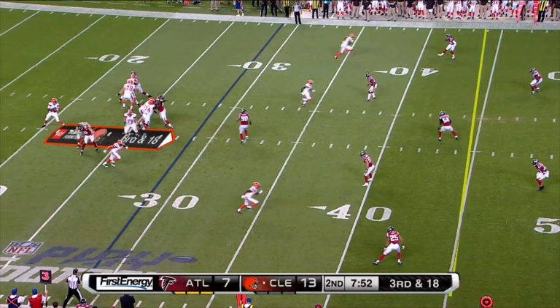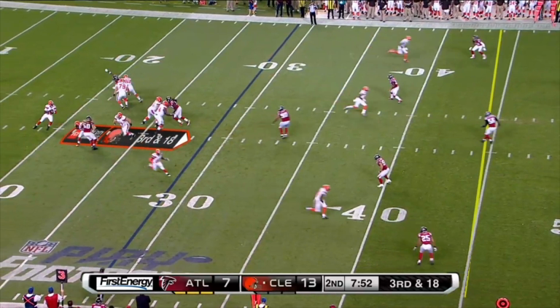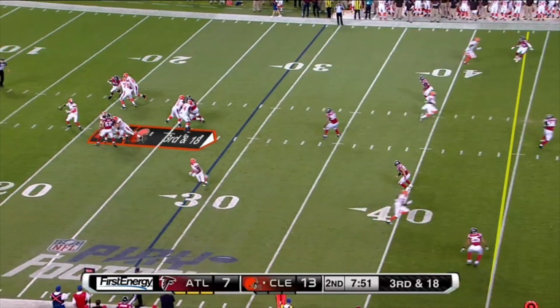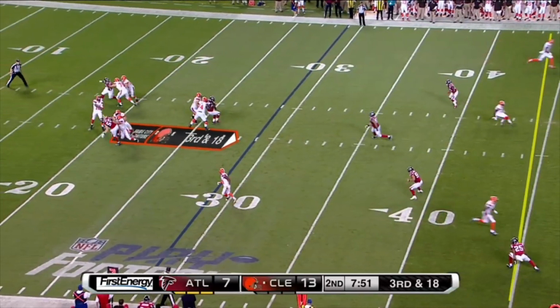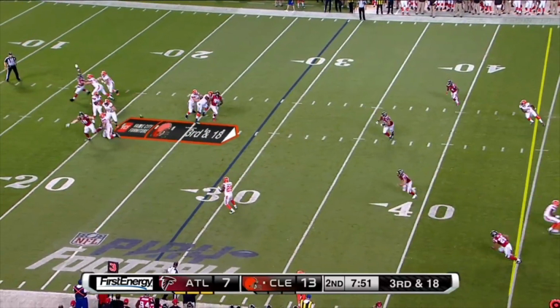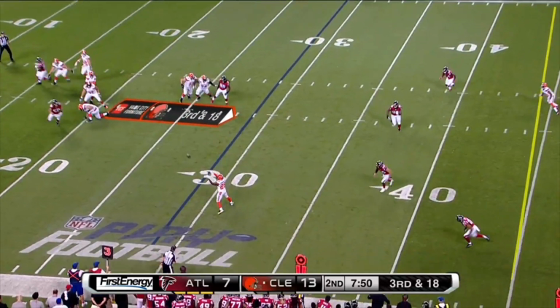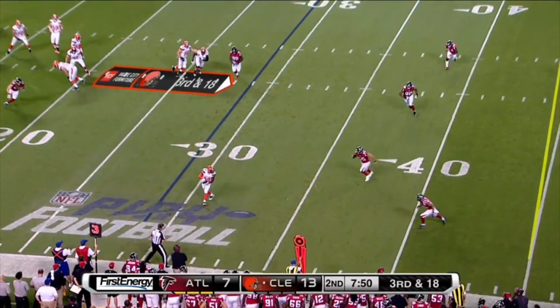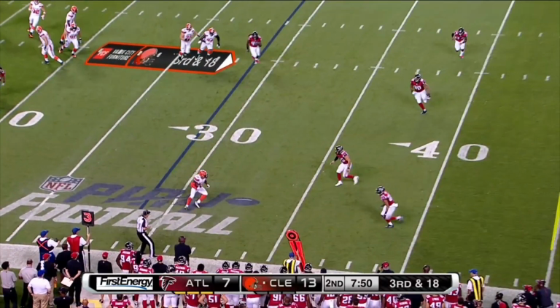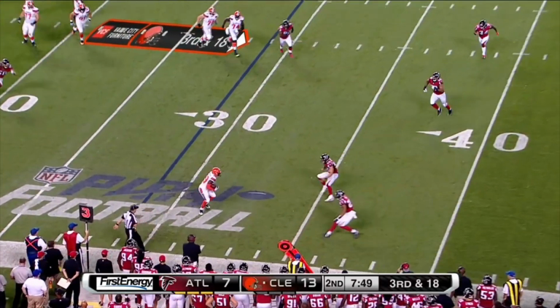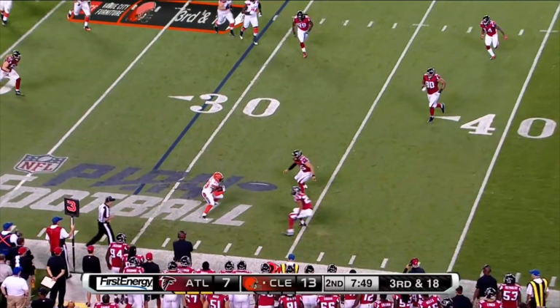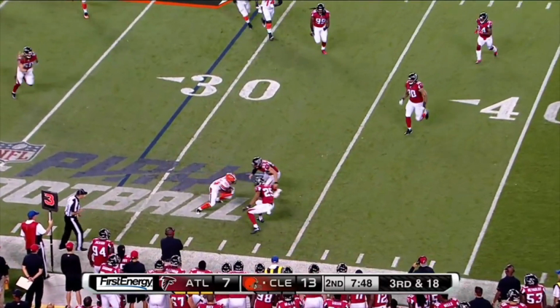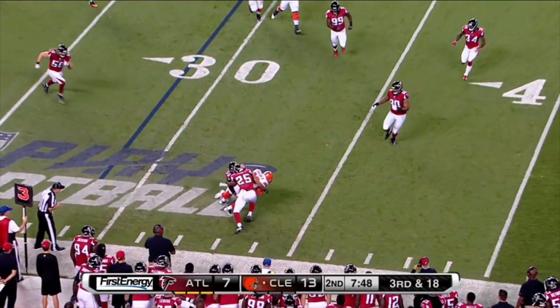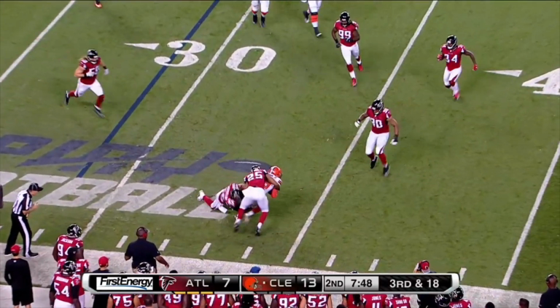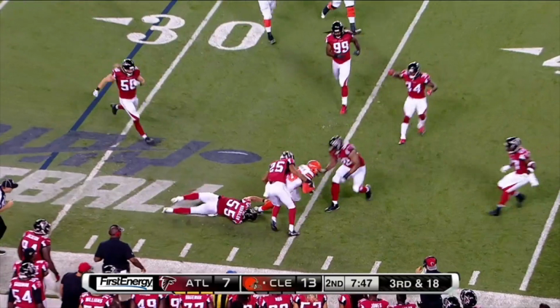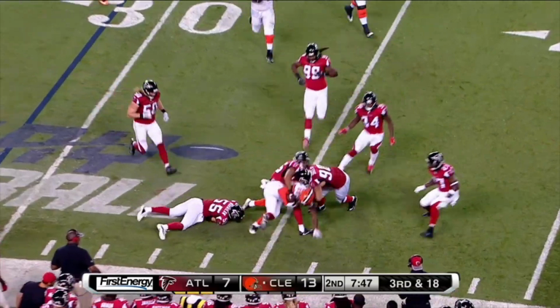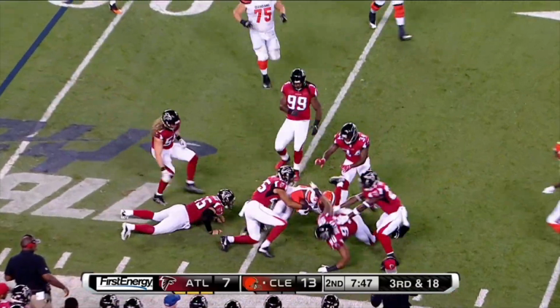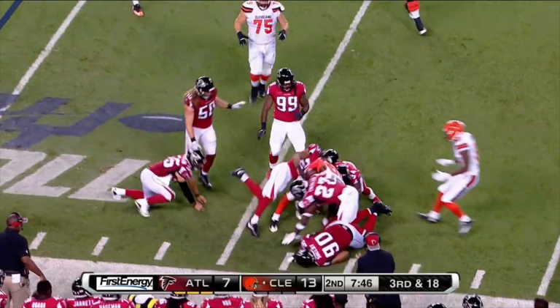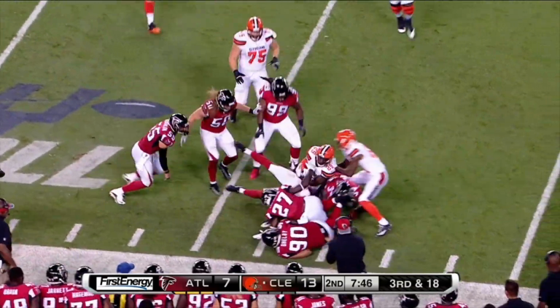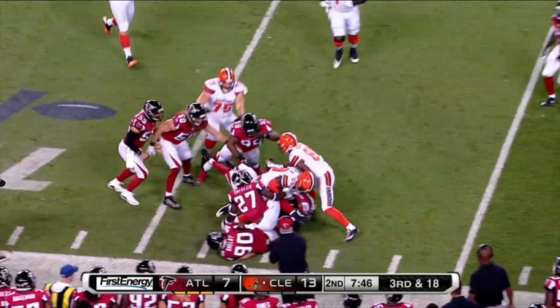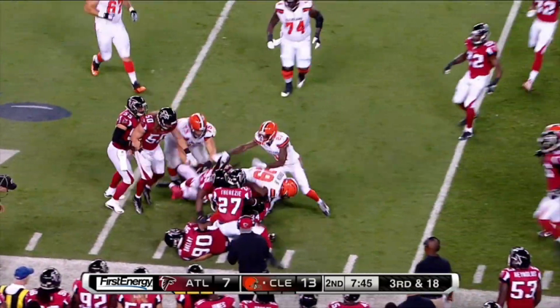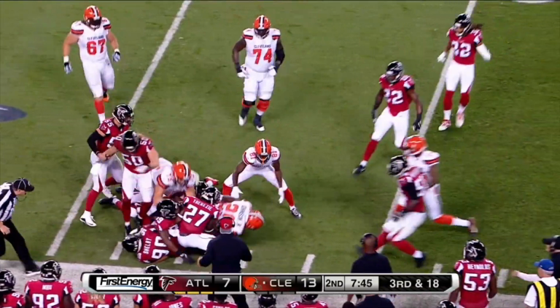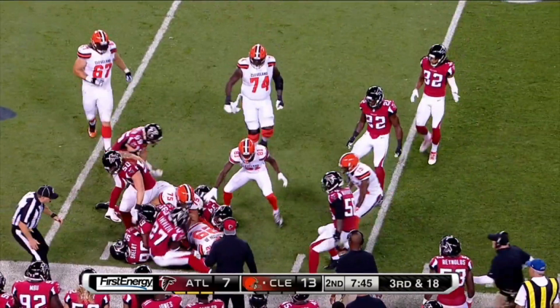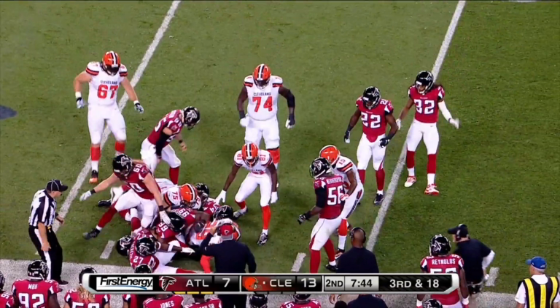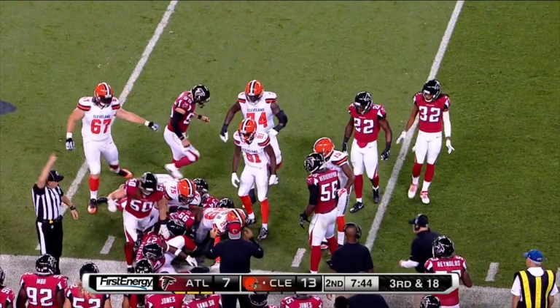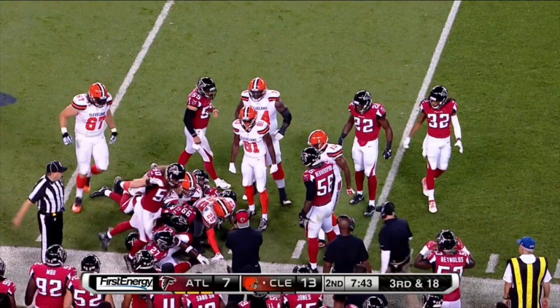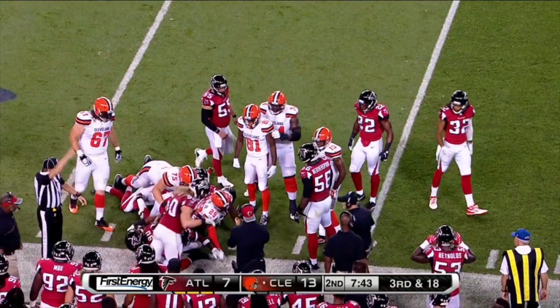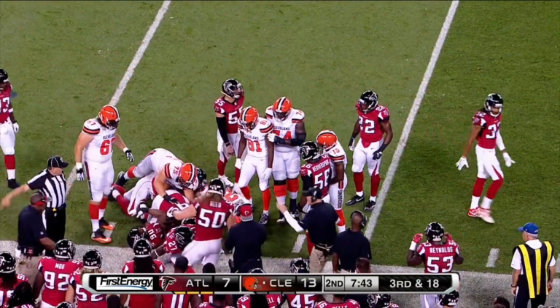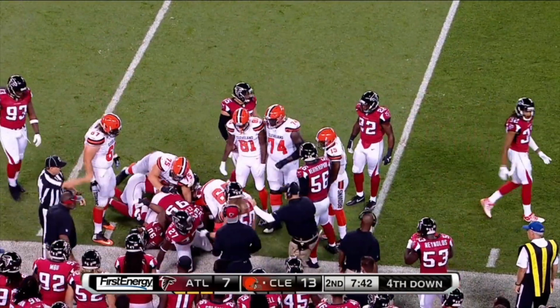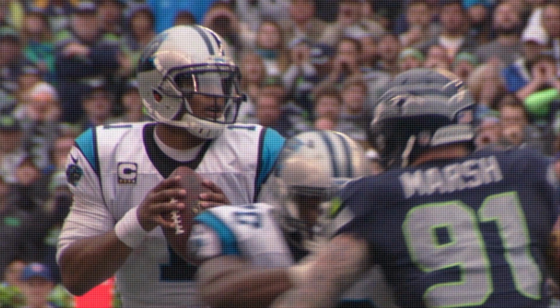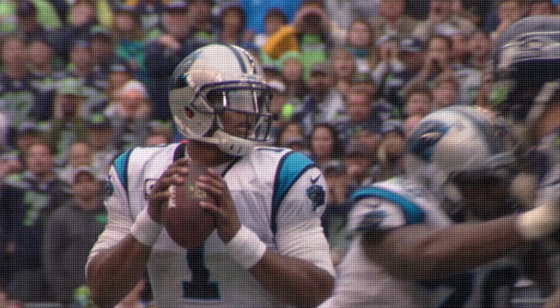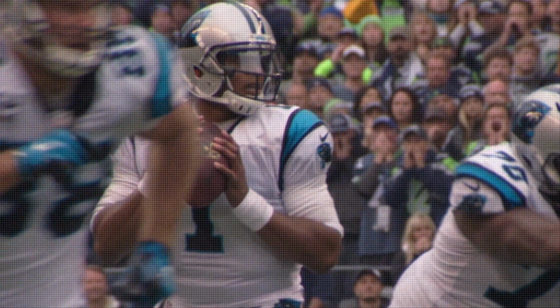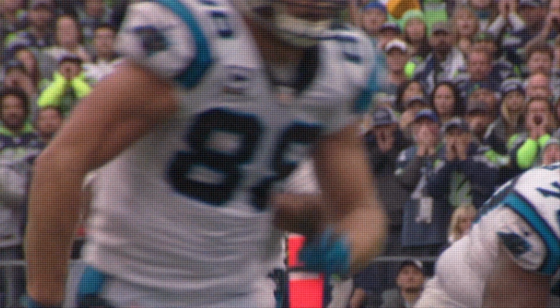Three man rush. Go underneath to Johnson. Sees a double team and the tough little guy just plowing through it and refuses to go down.